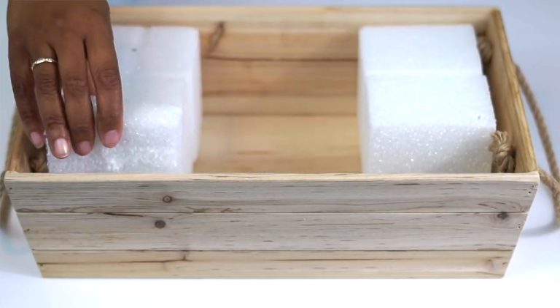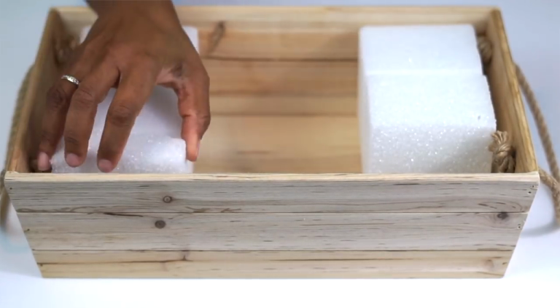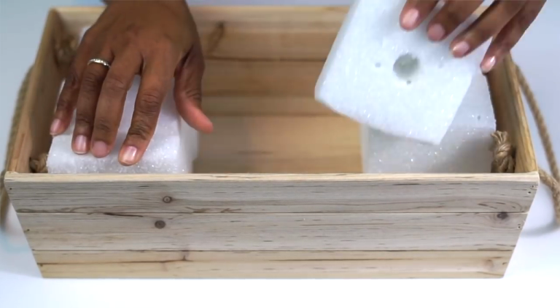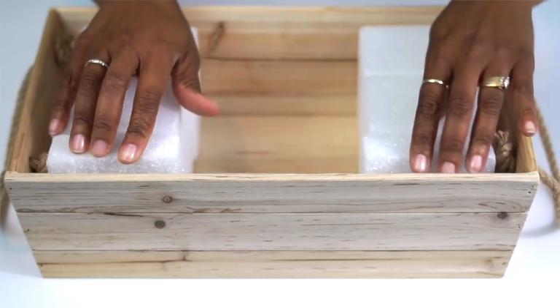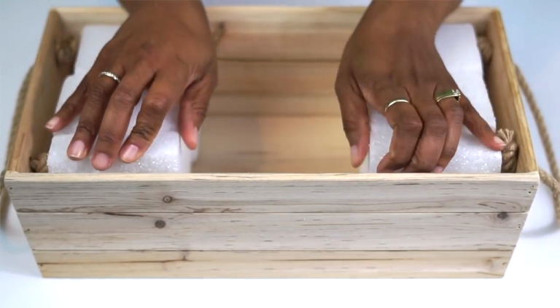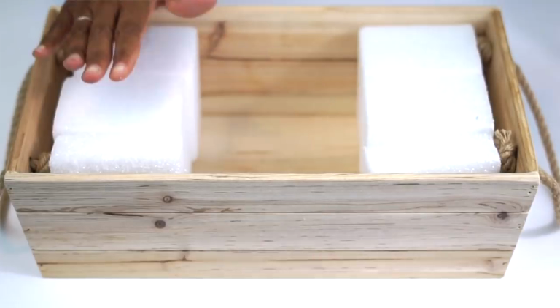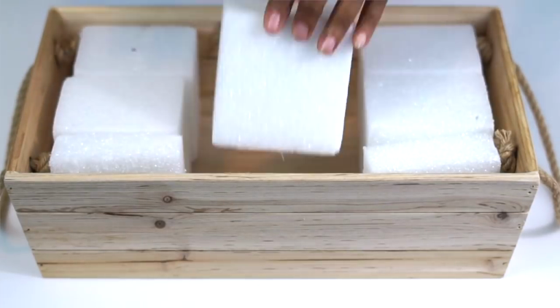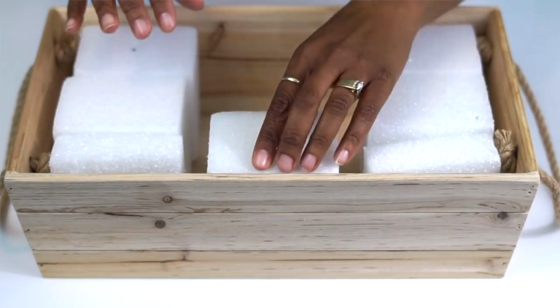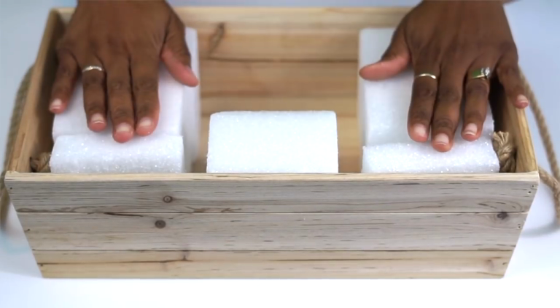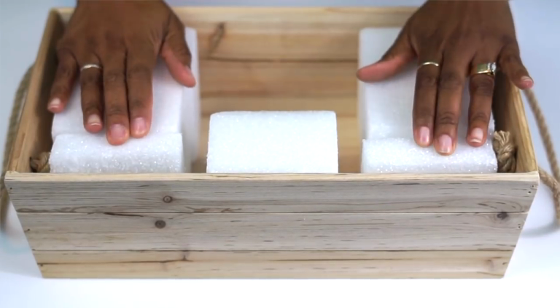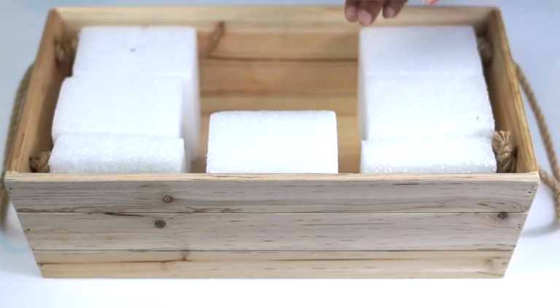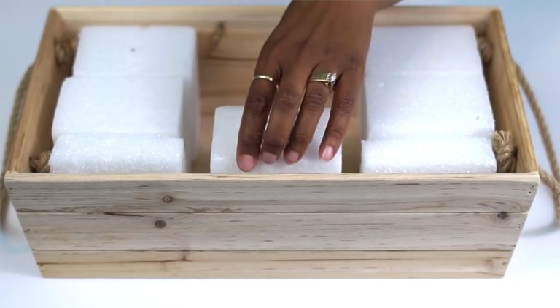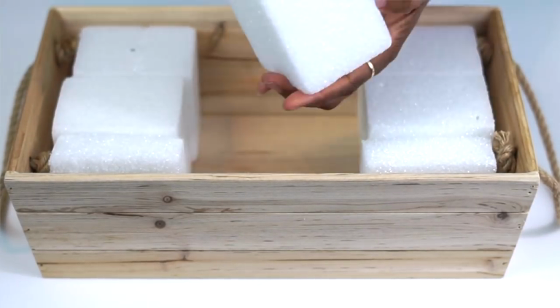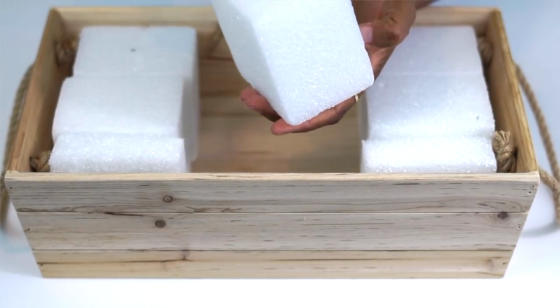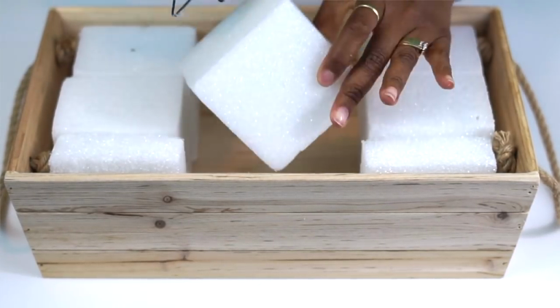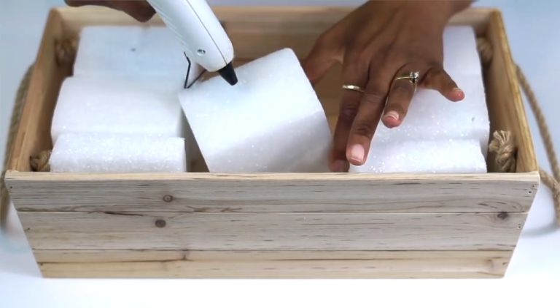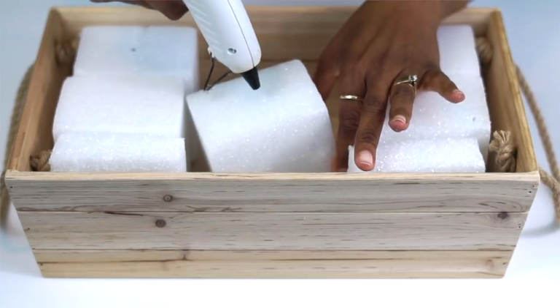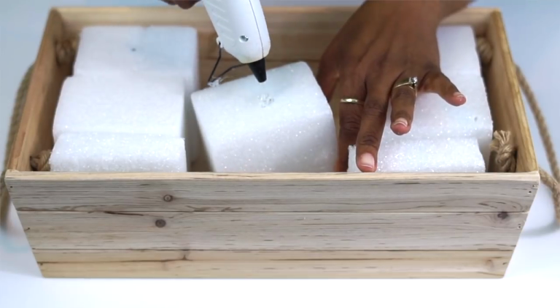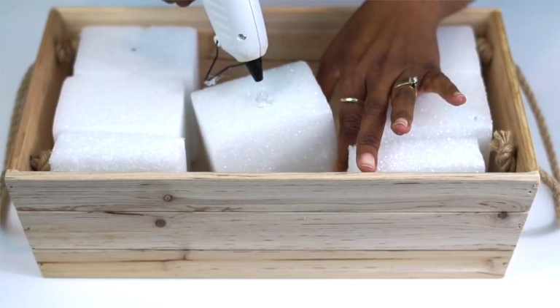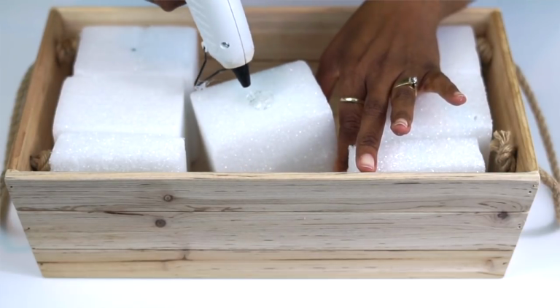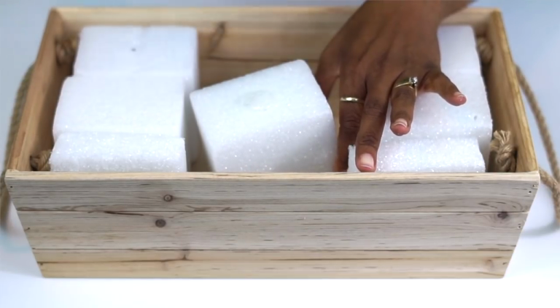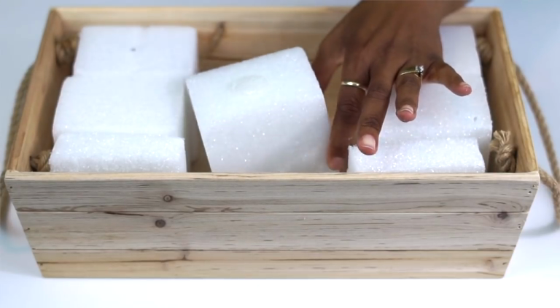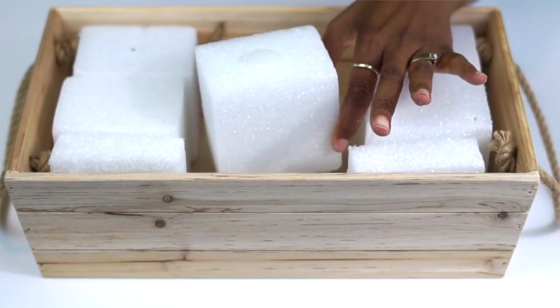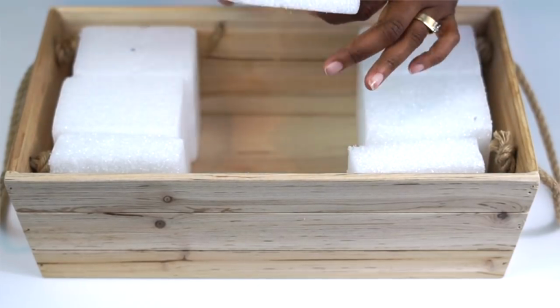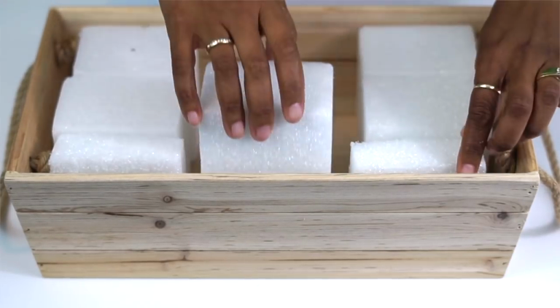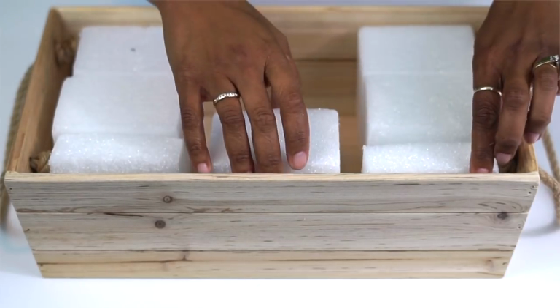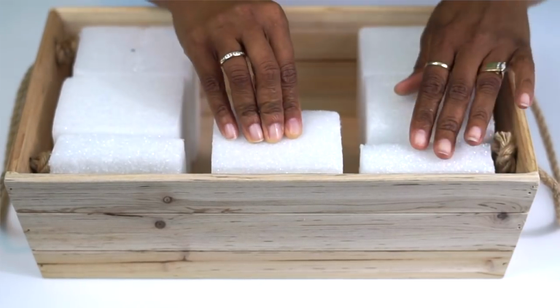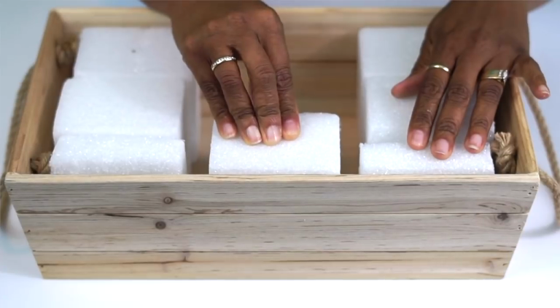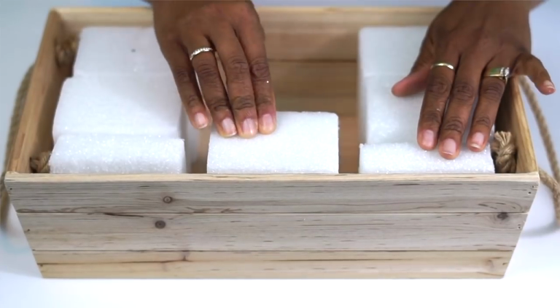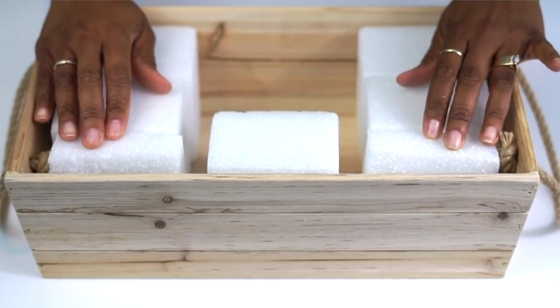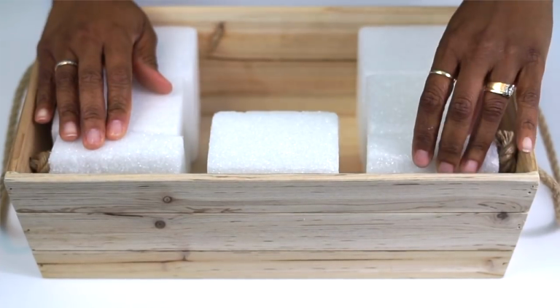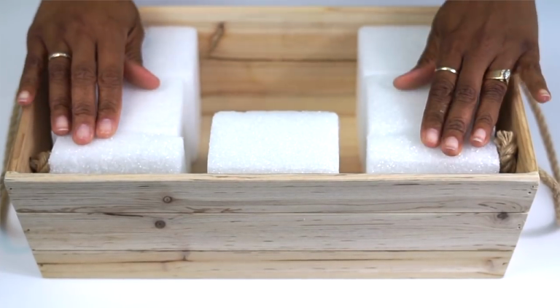It's not necessary to cover every inch of the crate because the width of your flowers are going to cover up any empty spacing. I would suggest that you use hot glue to adhere it to the bottom of the crate just for security purposes.